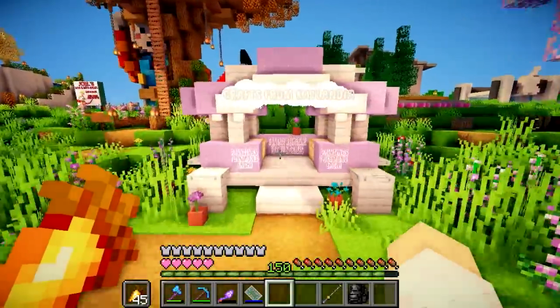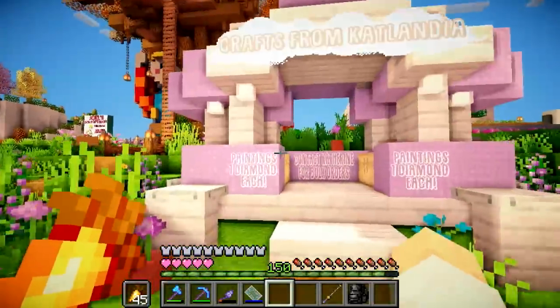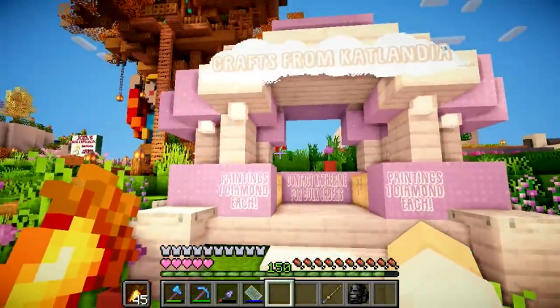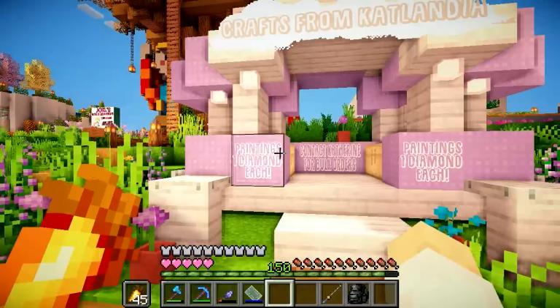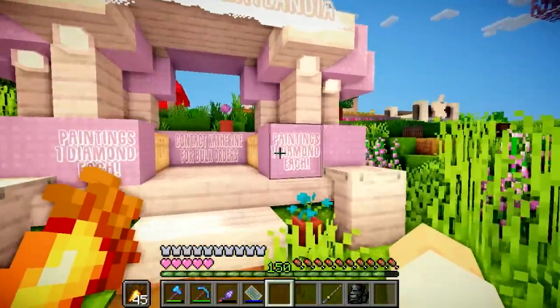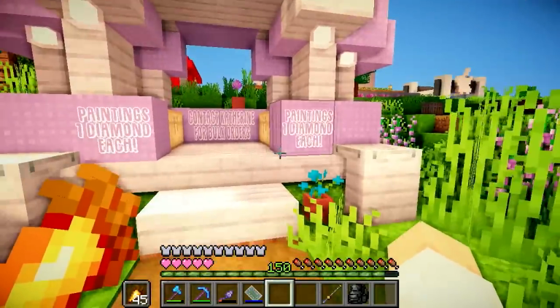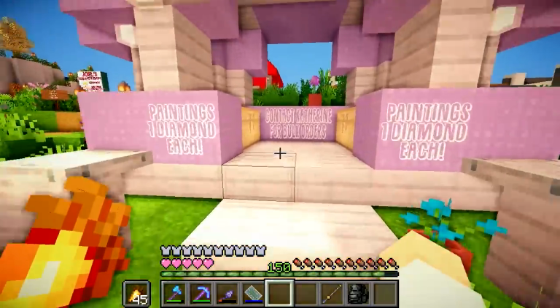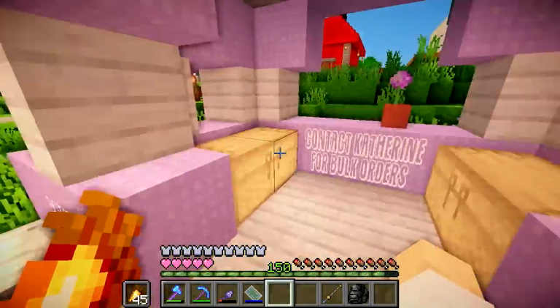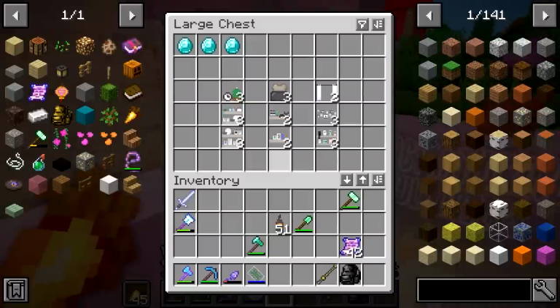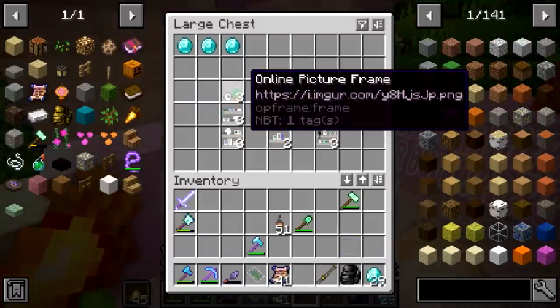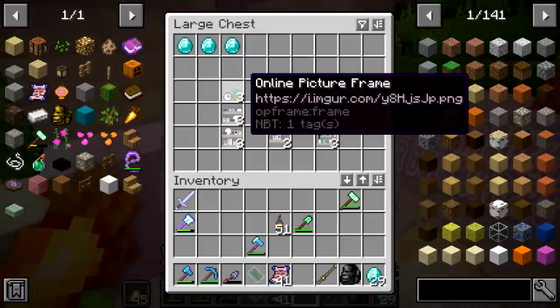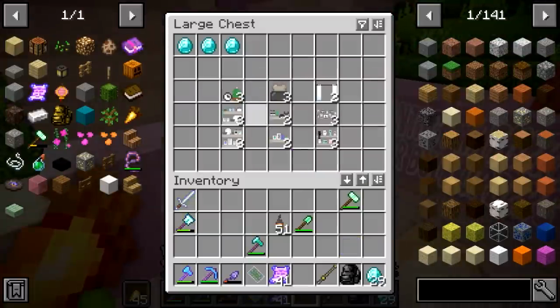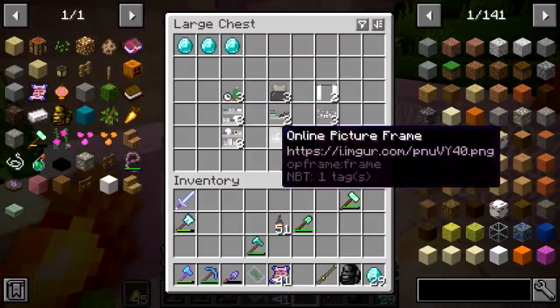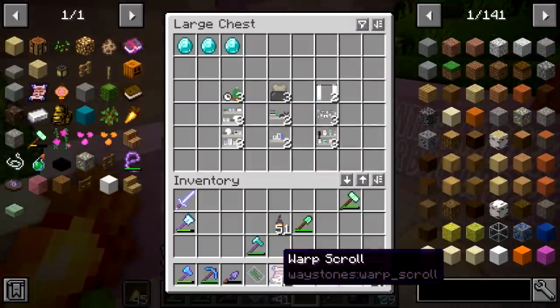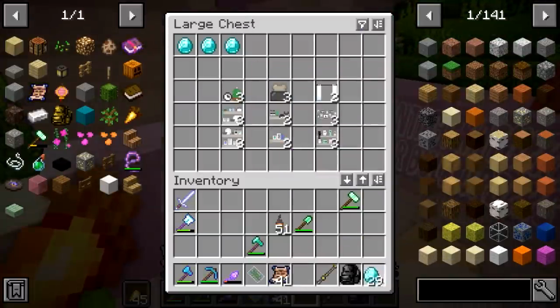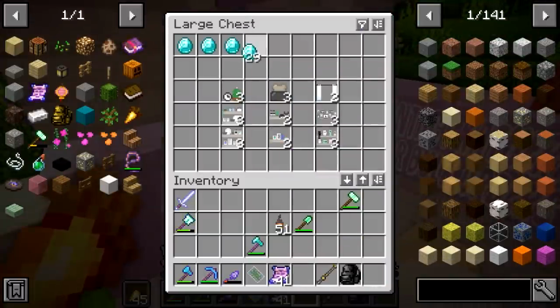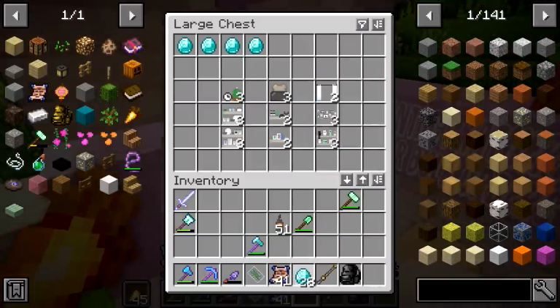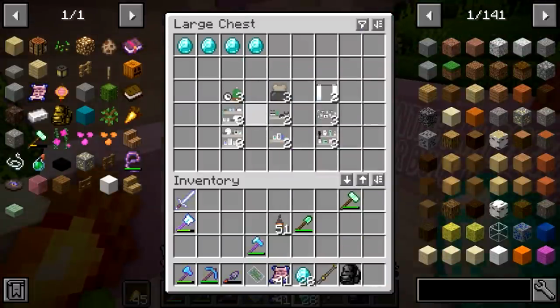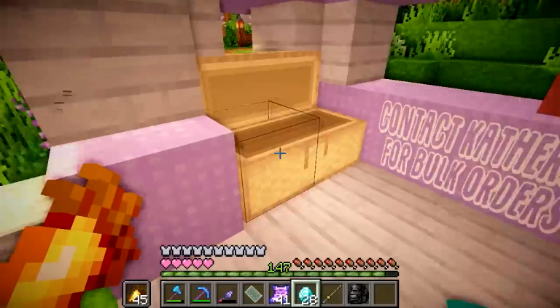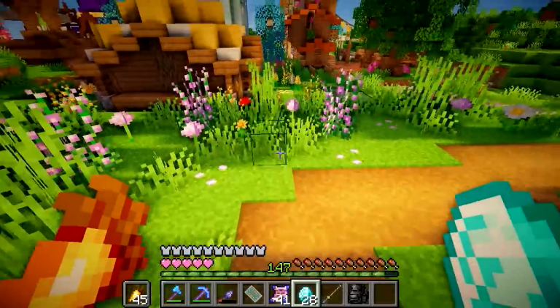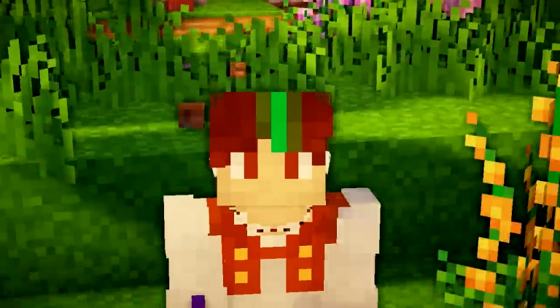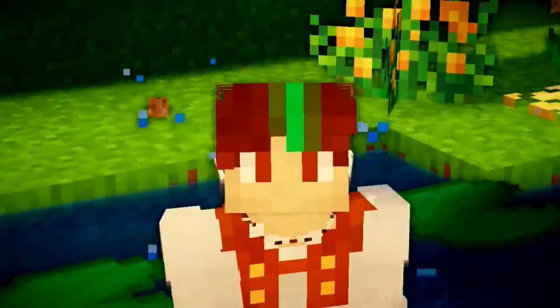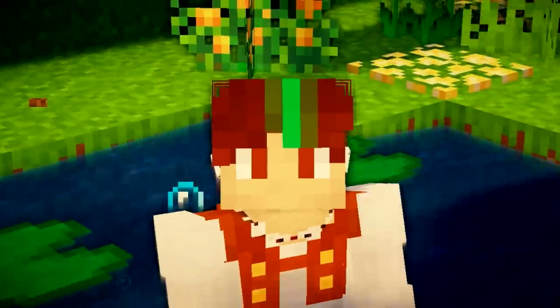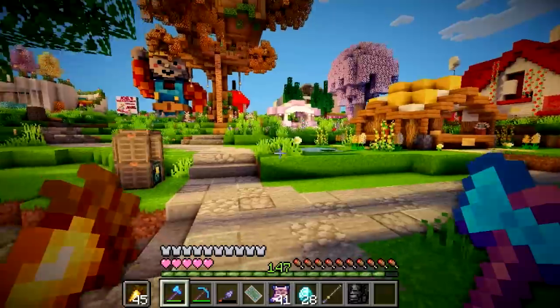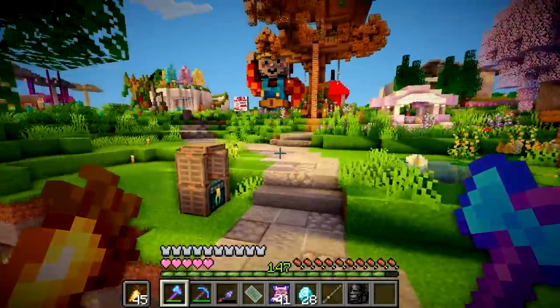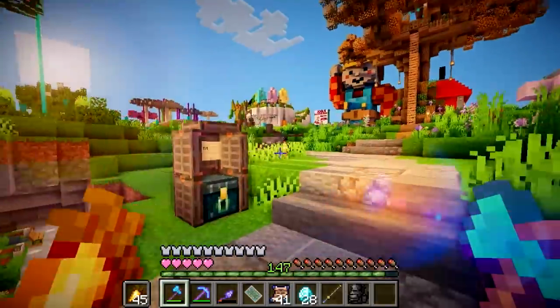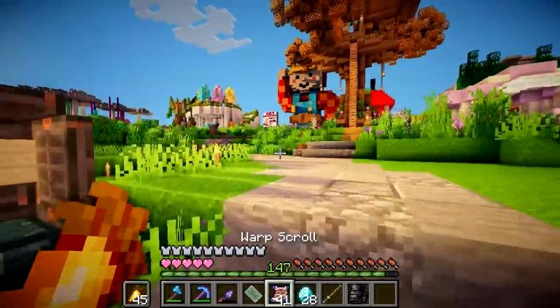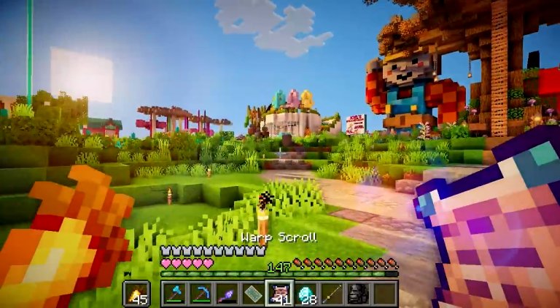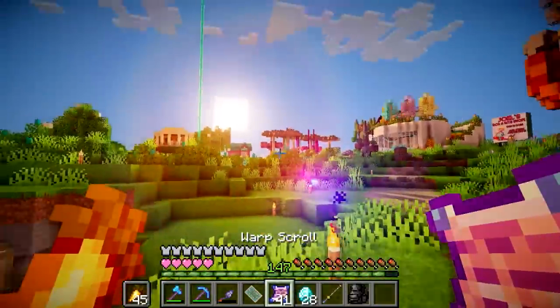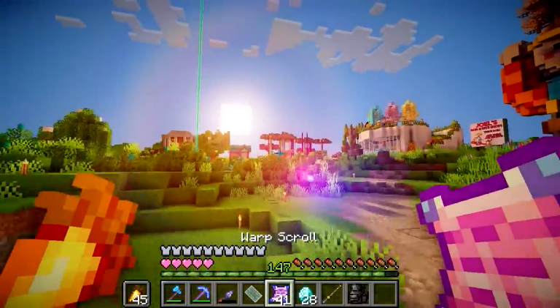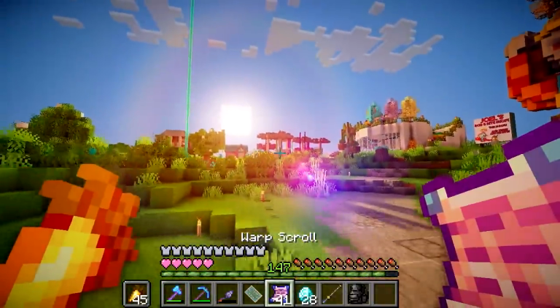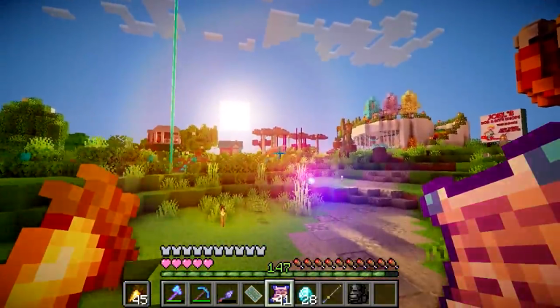So this is where you buy the paintings — diamonds each. I really like these cactus and clock ones, so I'm going to buy one. We love helping out with the economy. I'm probably not going to use many of these for now — I need to interior decorate my place first.